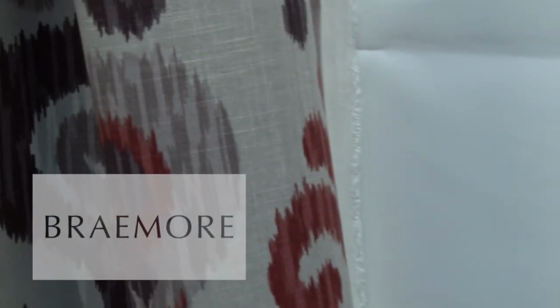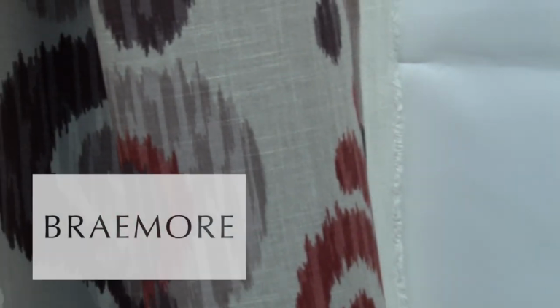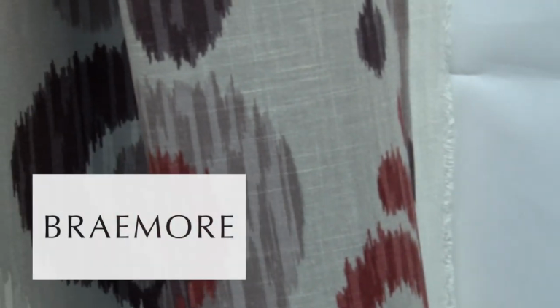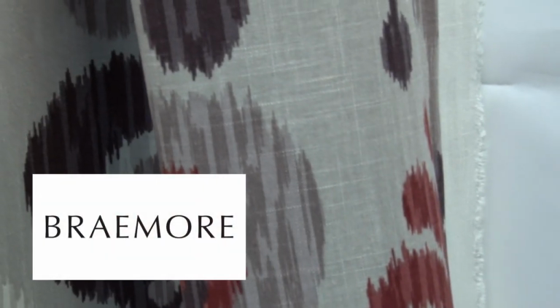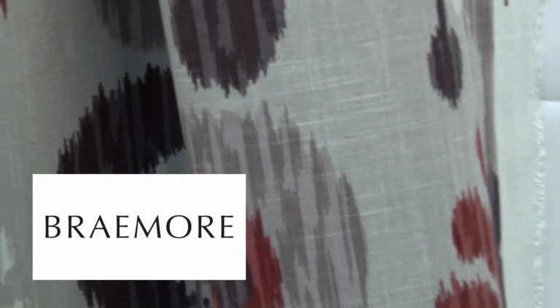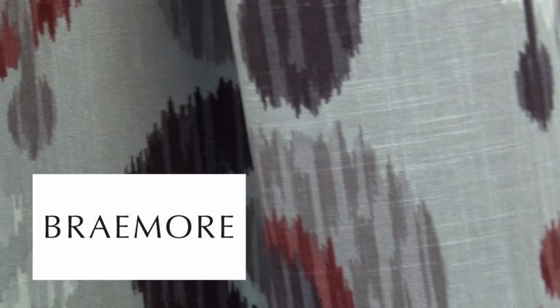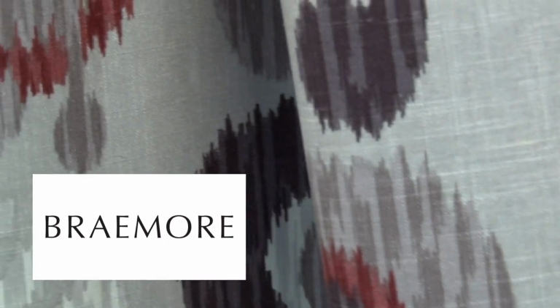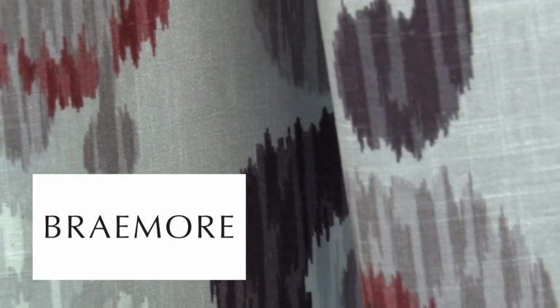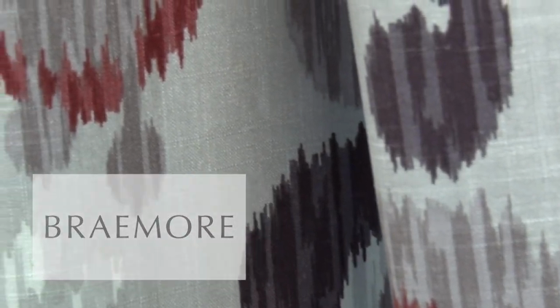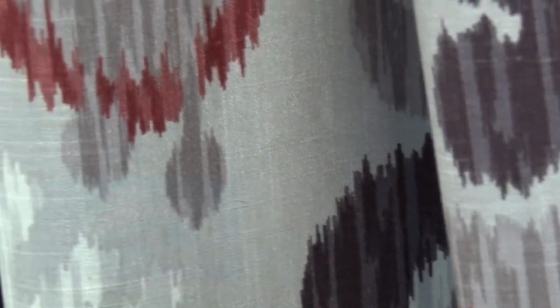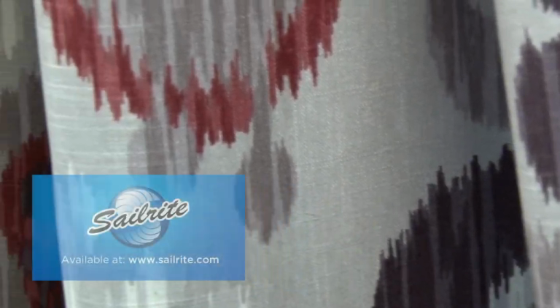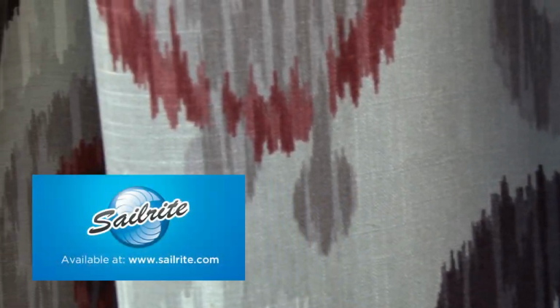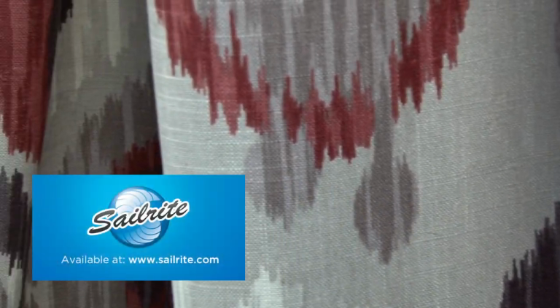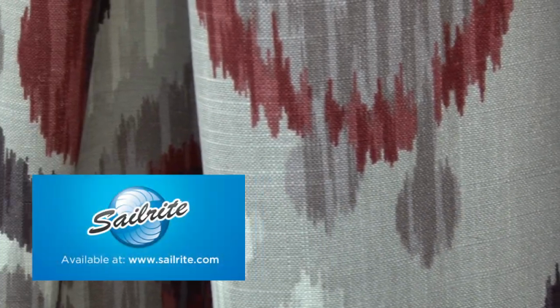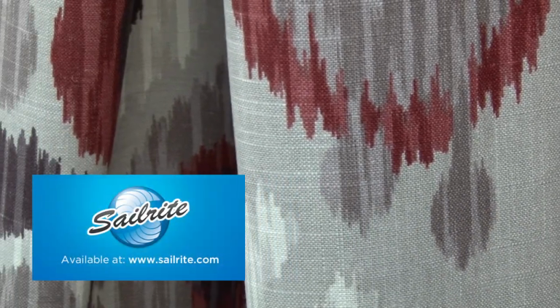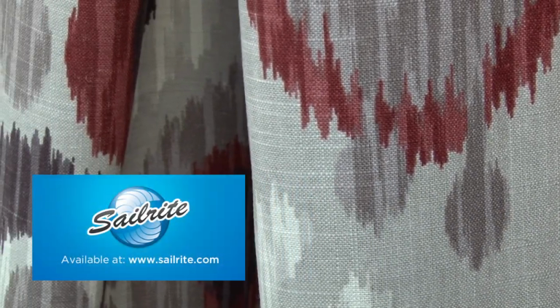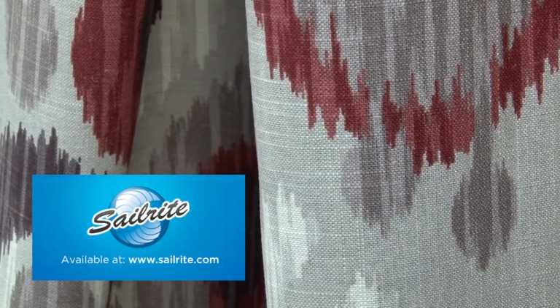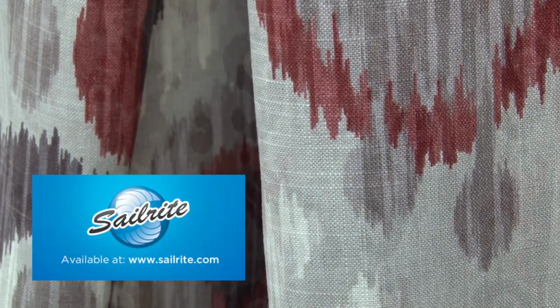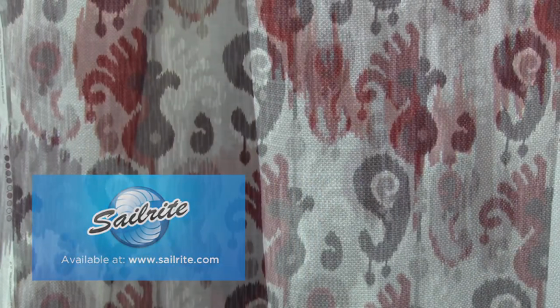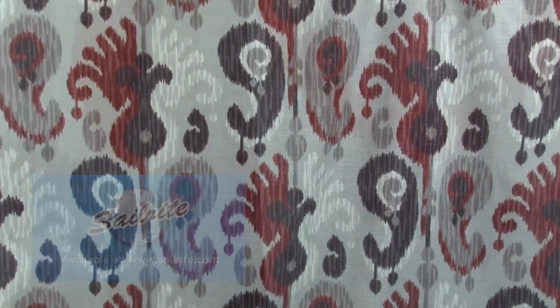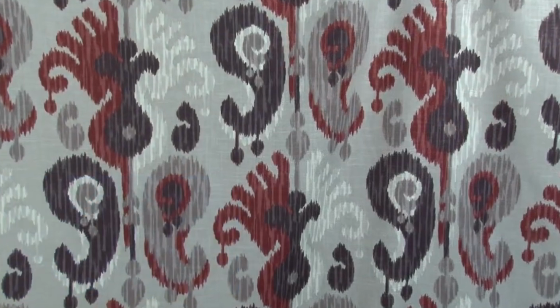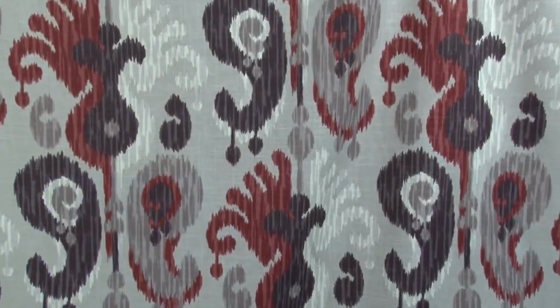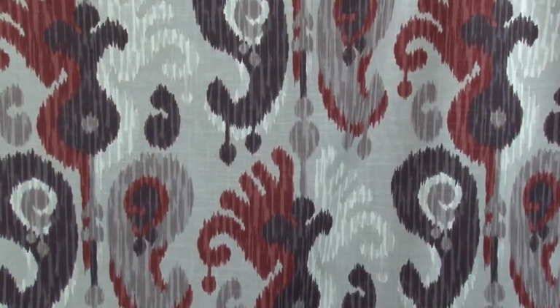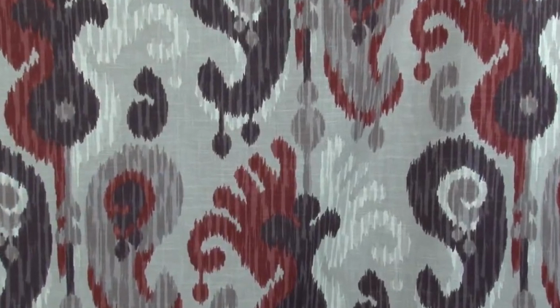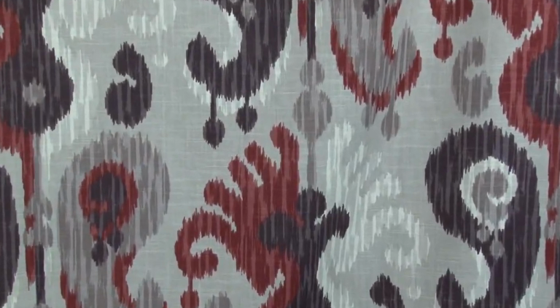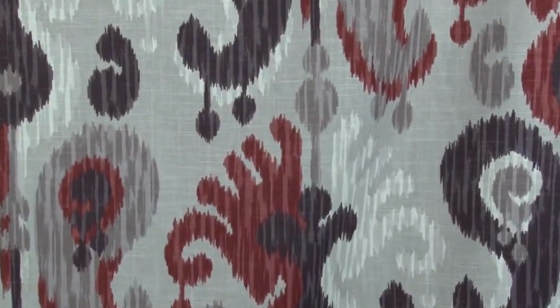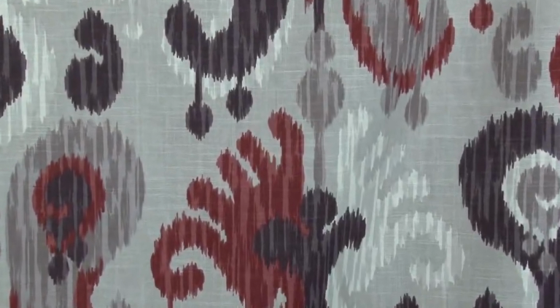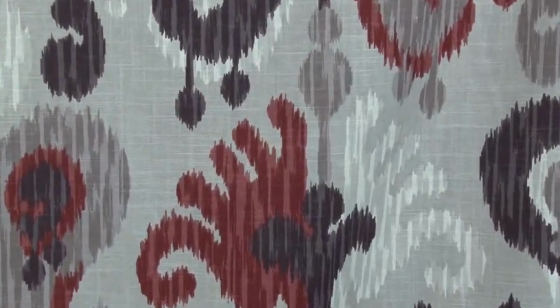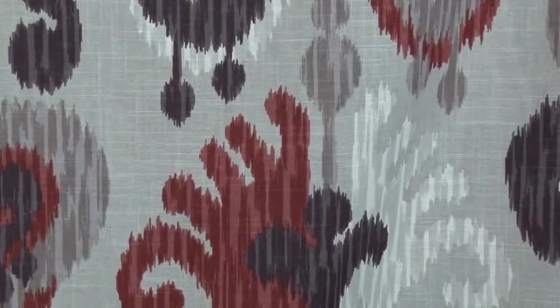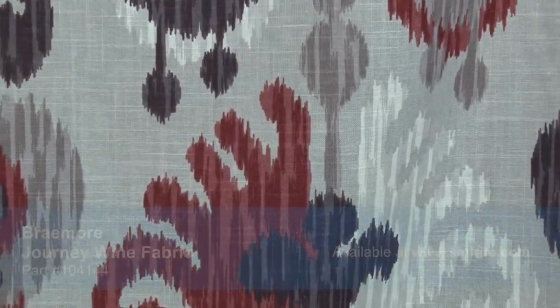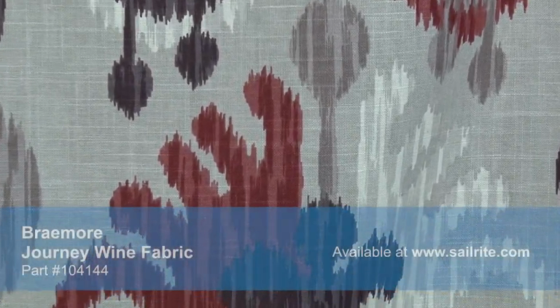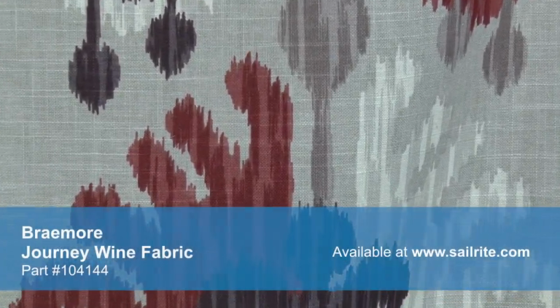Braymore Journey Wine Fabric is an iCat-inspired design from the Heiden Souk Collection. This large-scale pattern is screen printed on a linen rayon blend with slub yarns that run both up and across the roll.